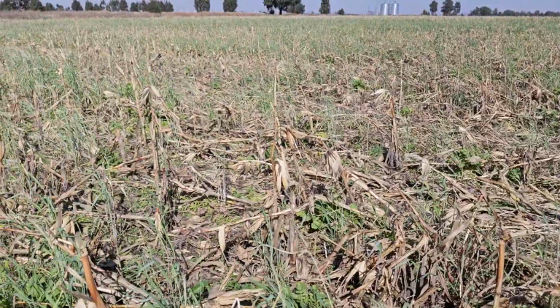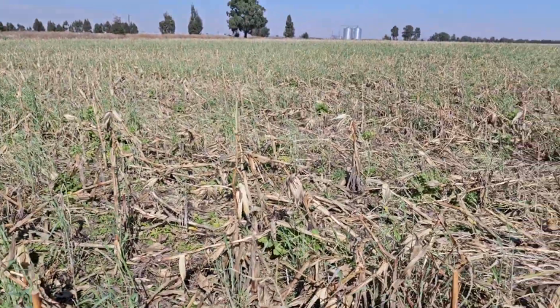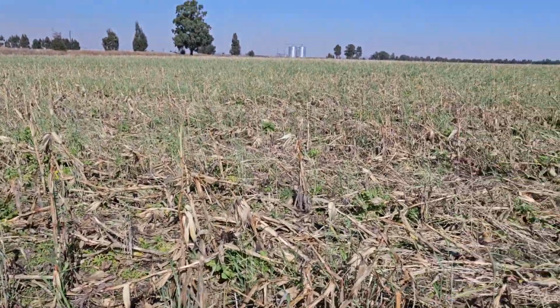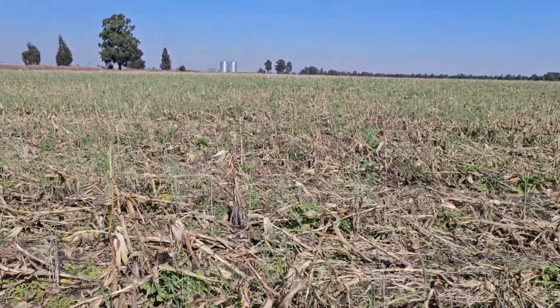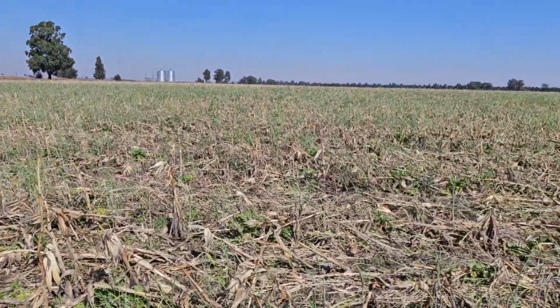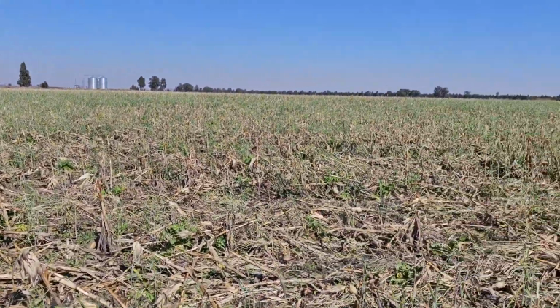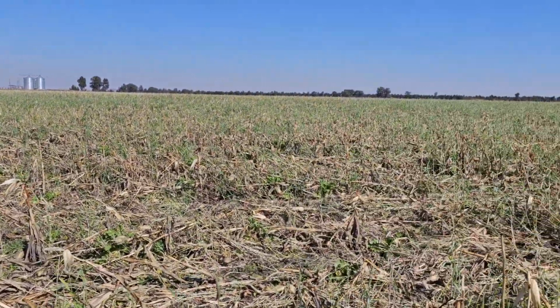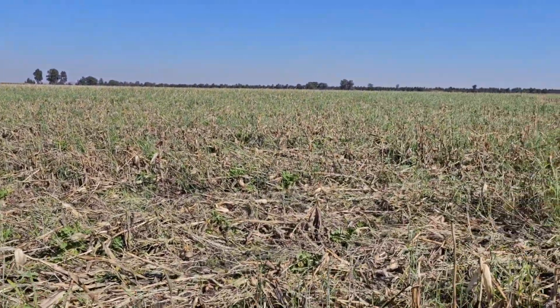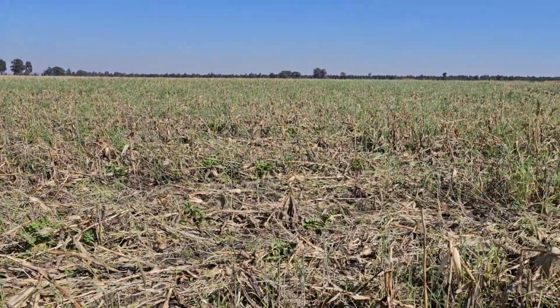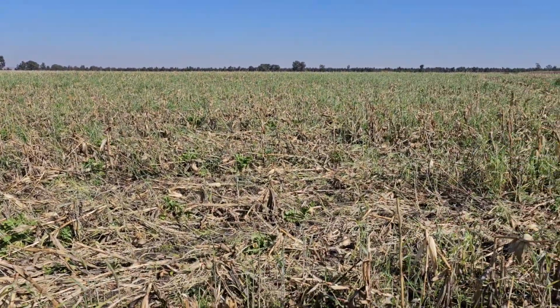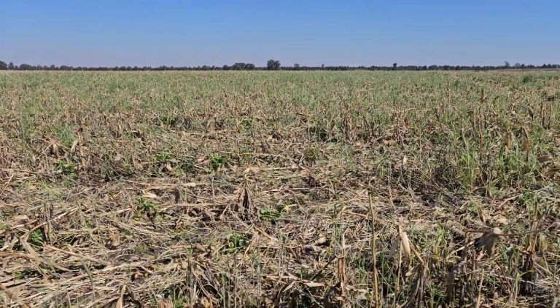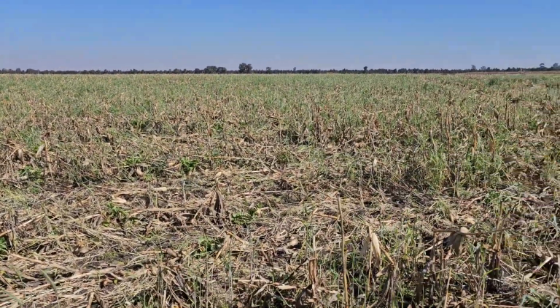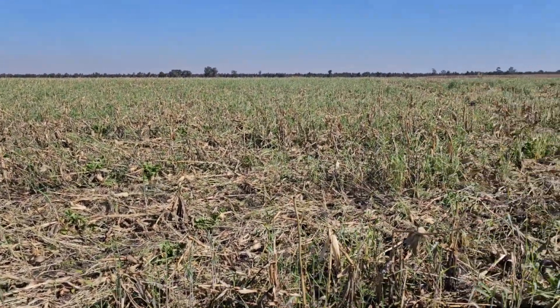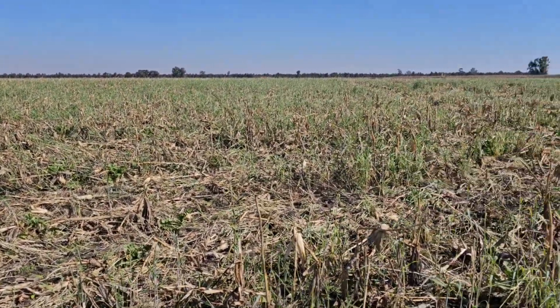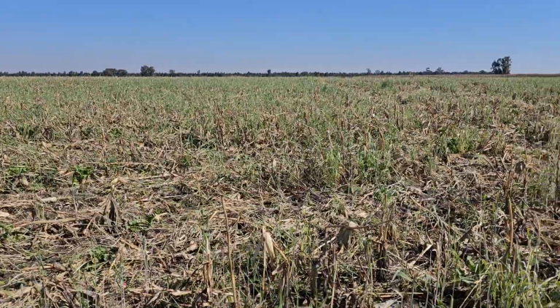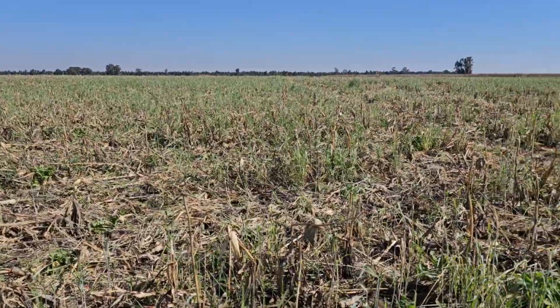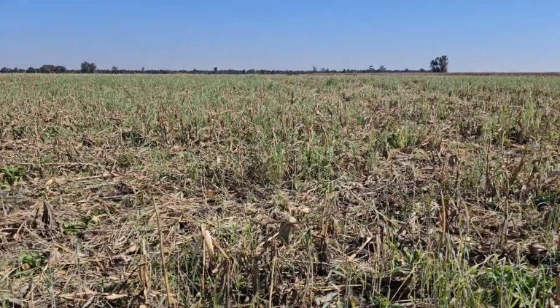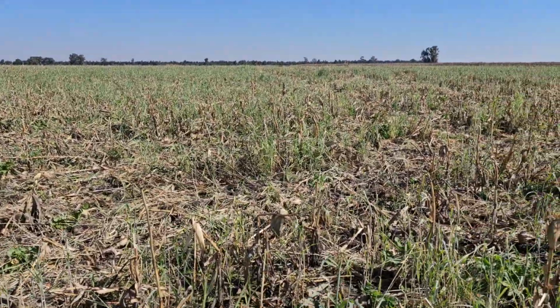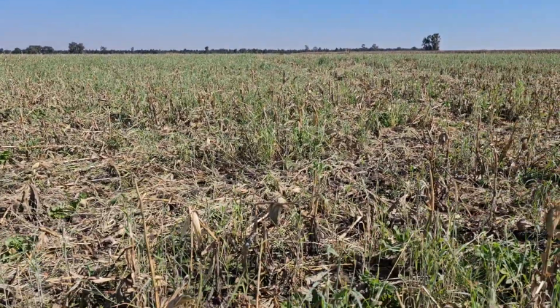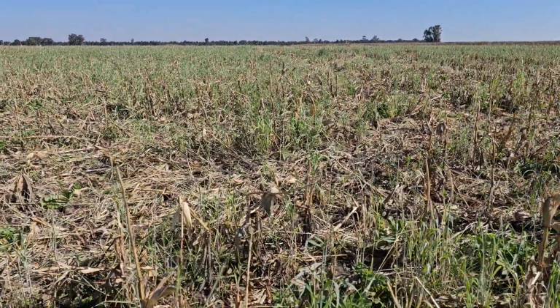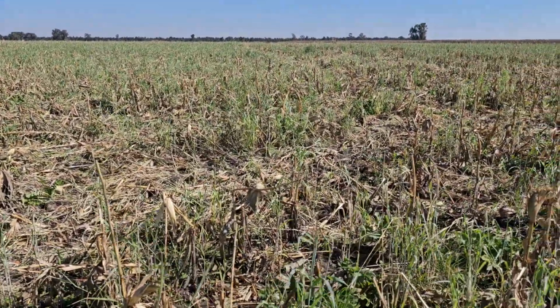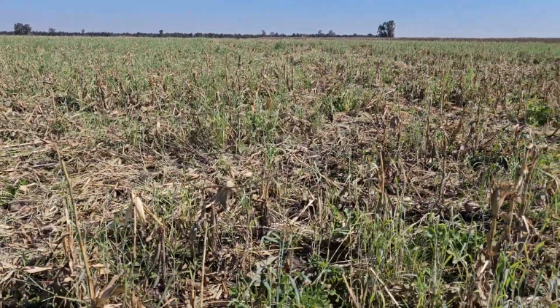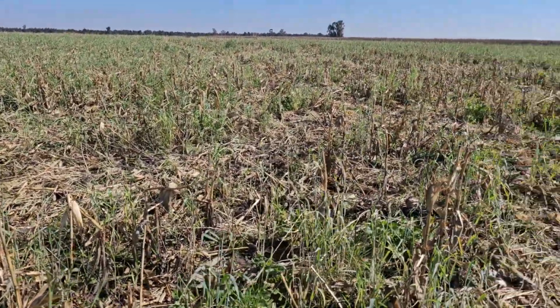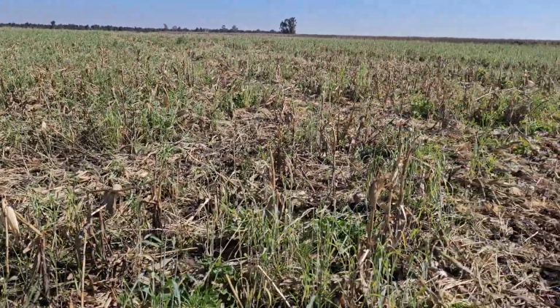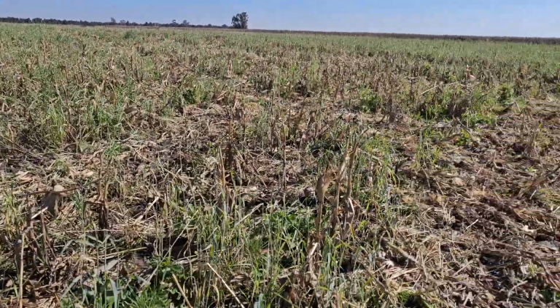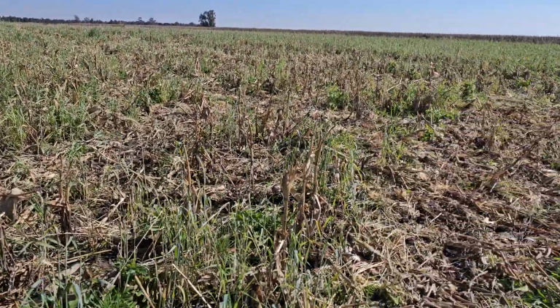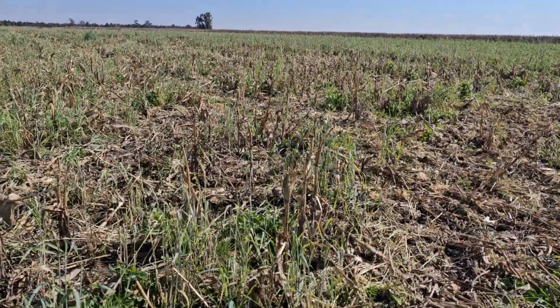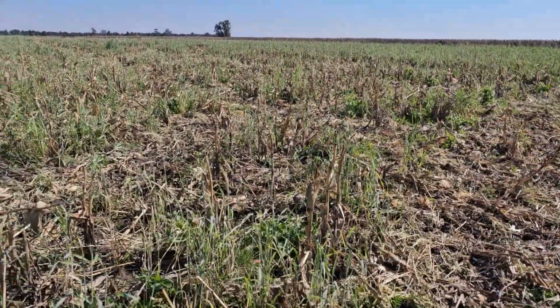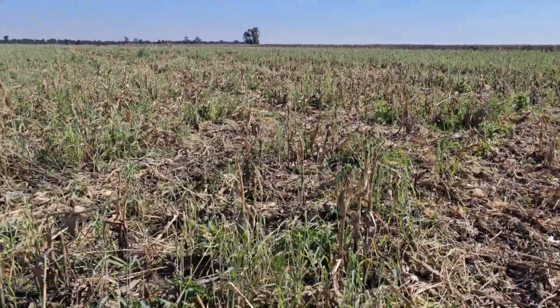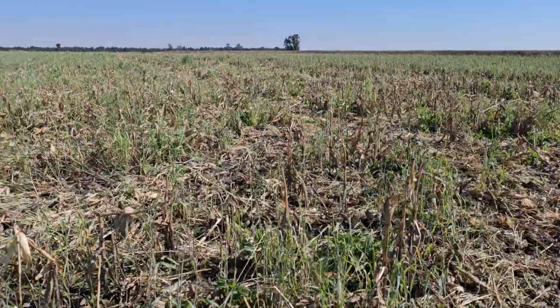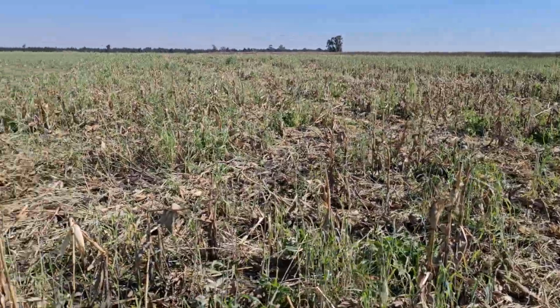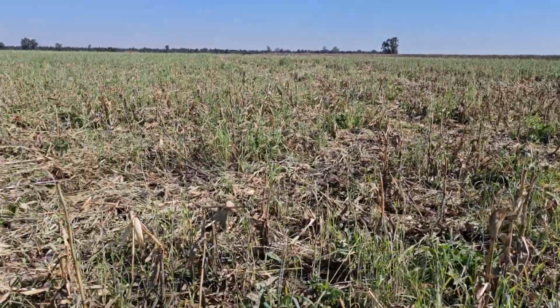Now I'm really happy. It's a good amount of feed if you were to put in cows. I won't be grazing this though — I think I will be rolling this and then plant into it.